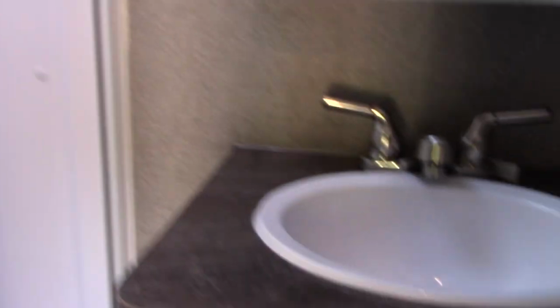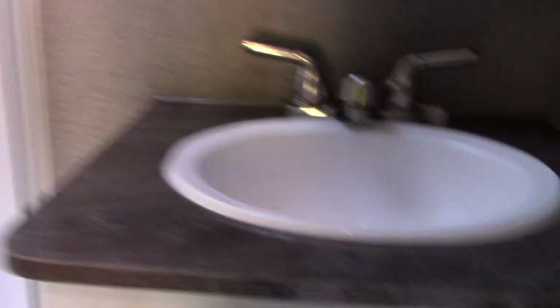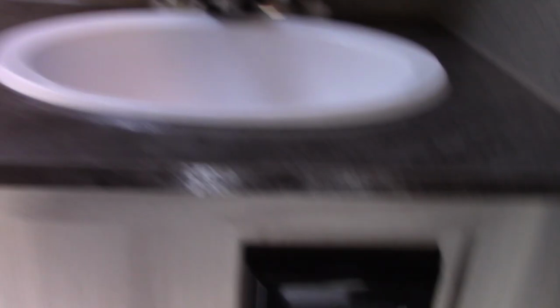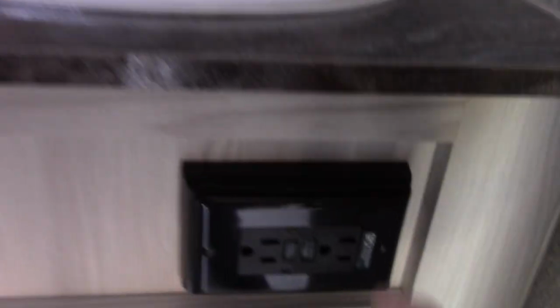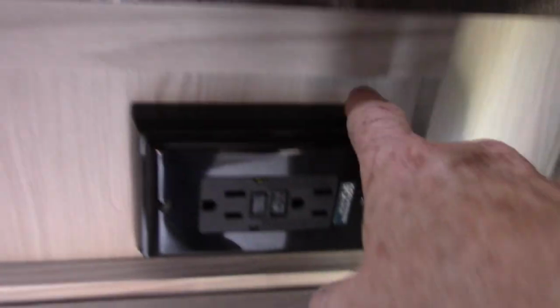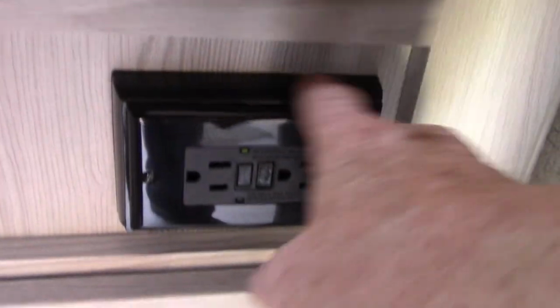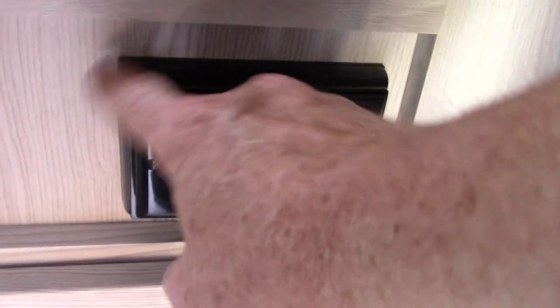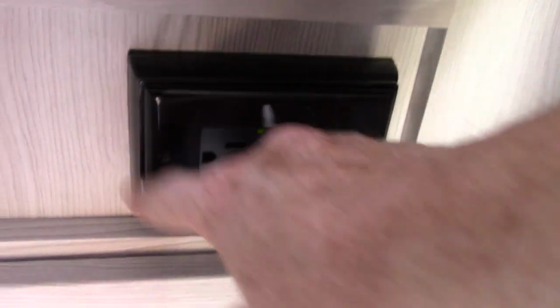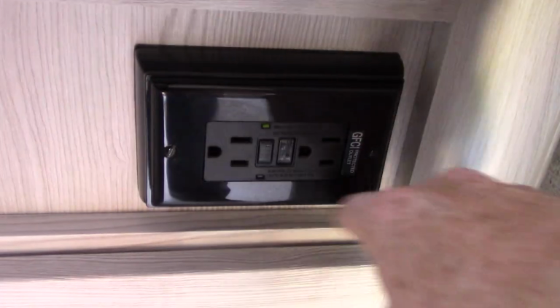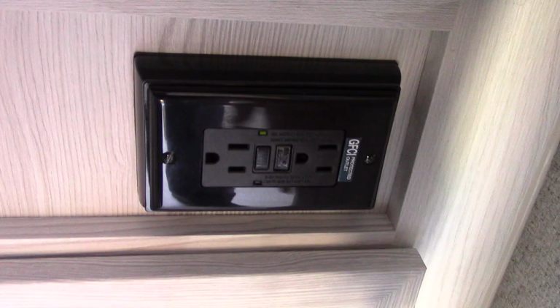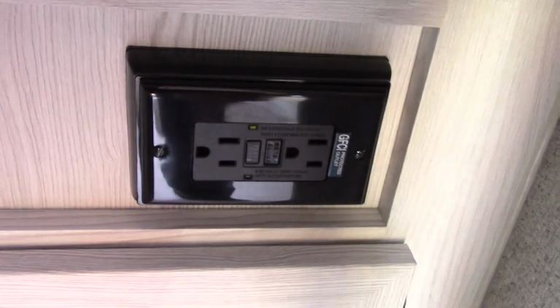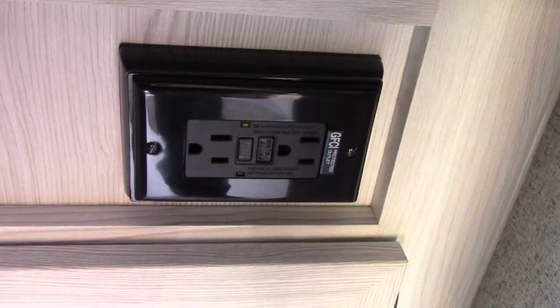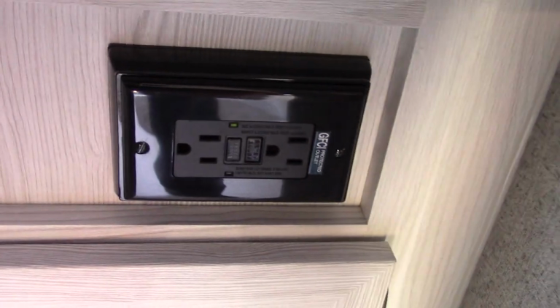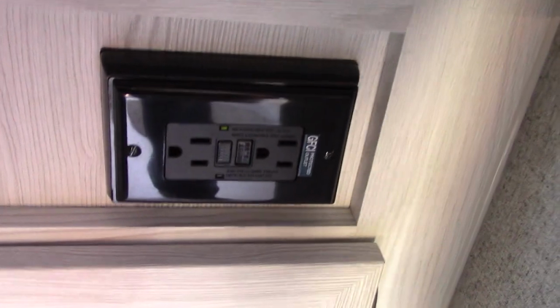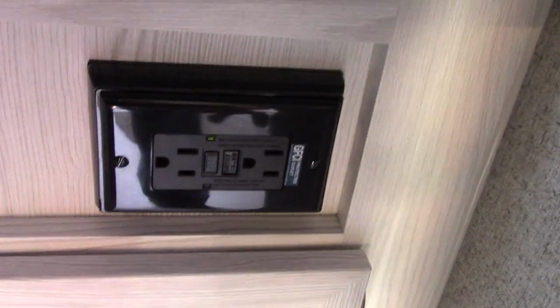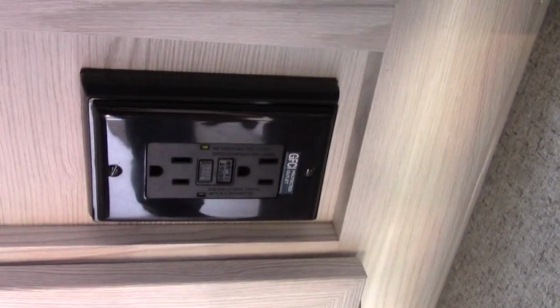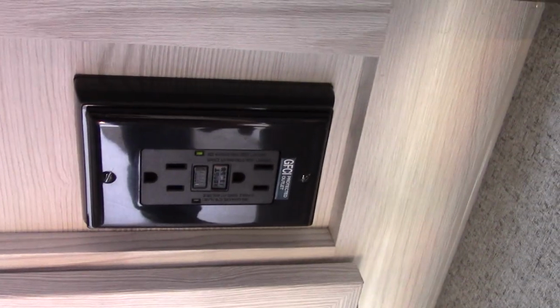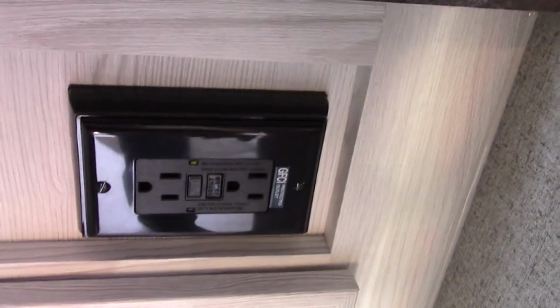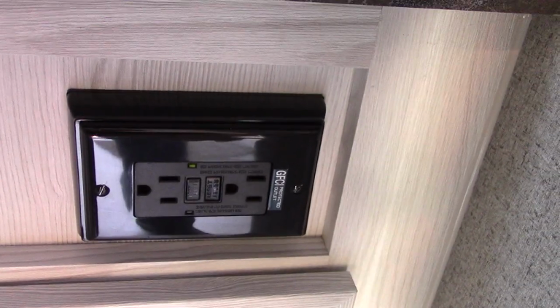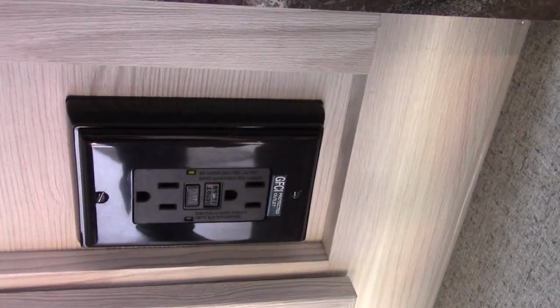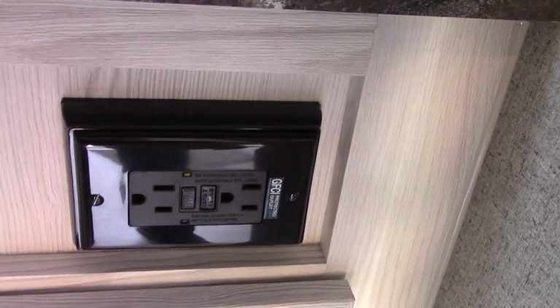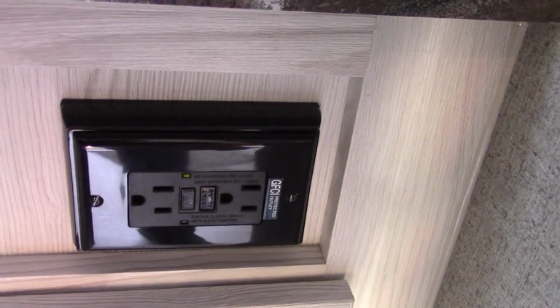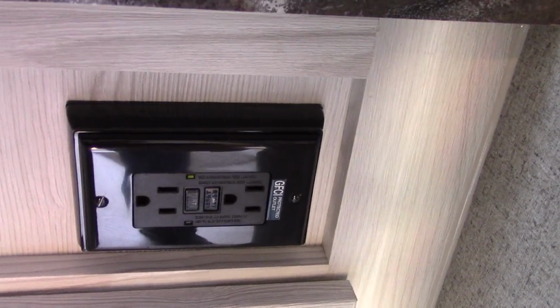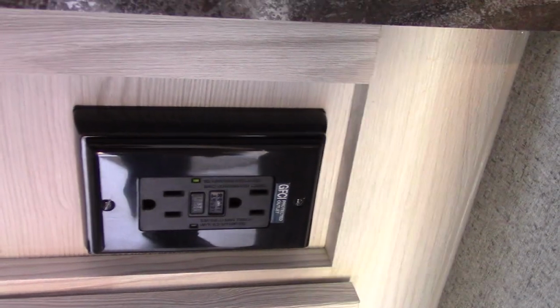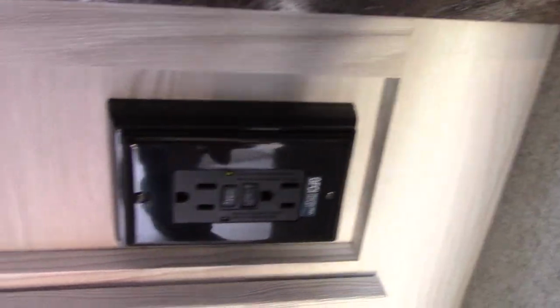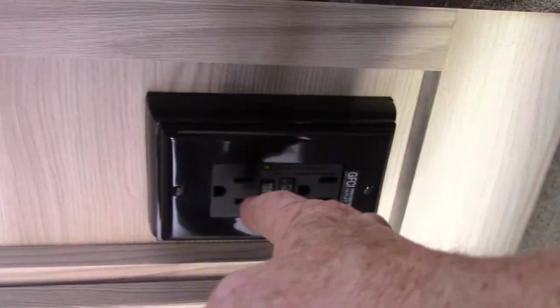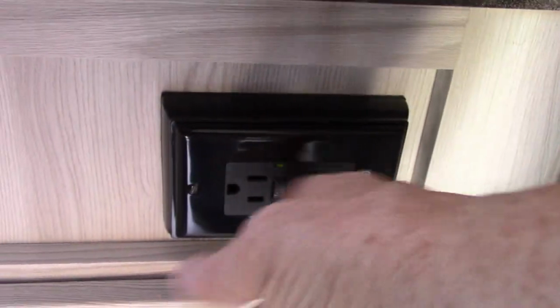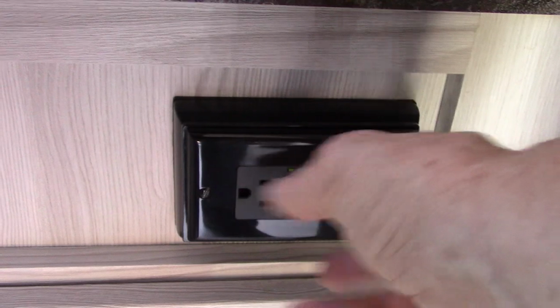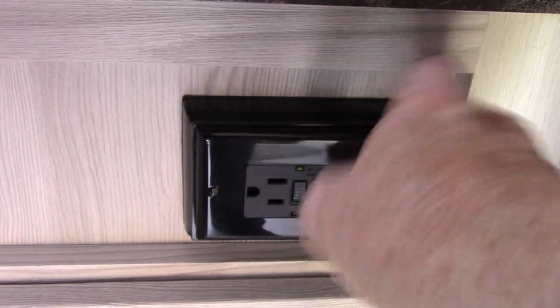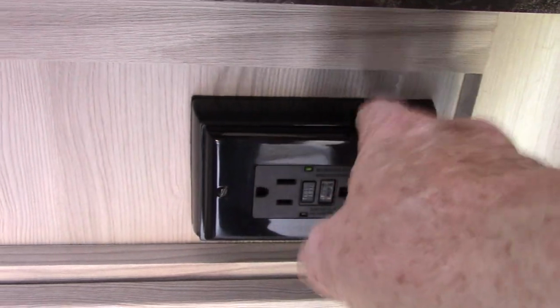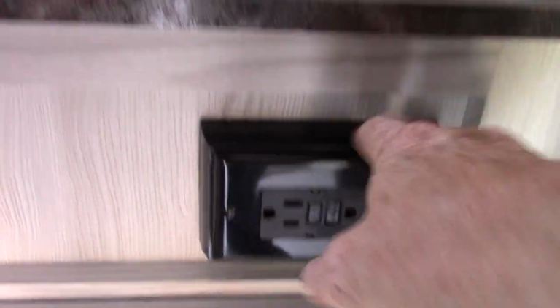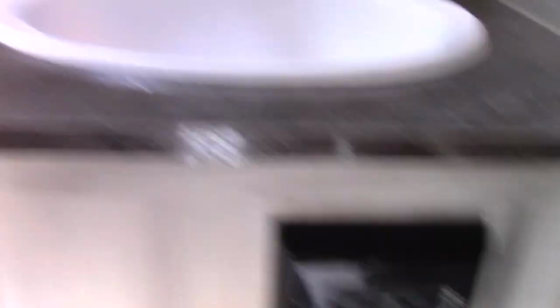This is GFCI — all the plugs are wired through this GFCI. If you're using a coffee pot outside and it pops, you're always going to reset it here because they are all wired through this.